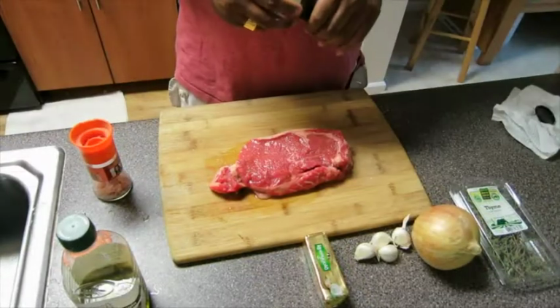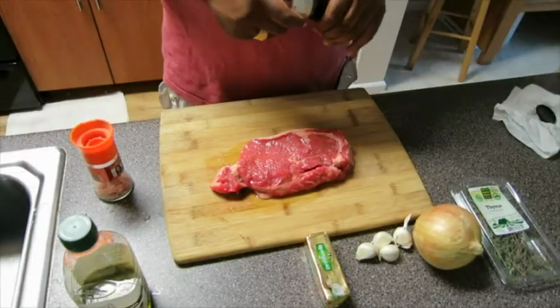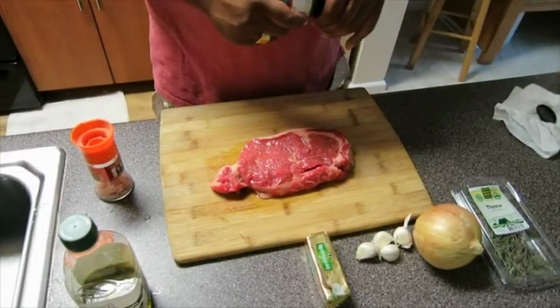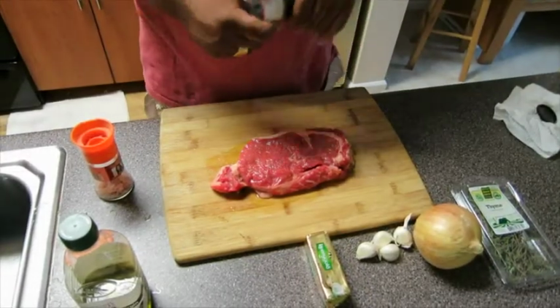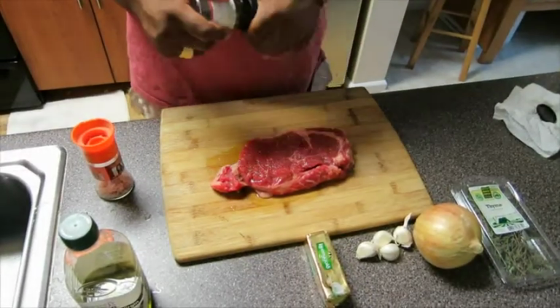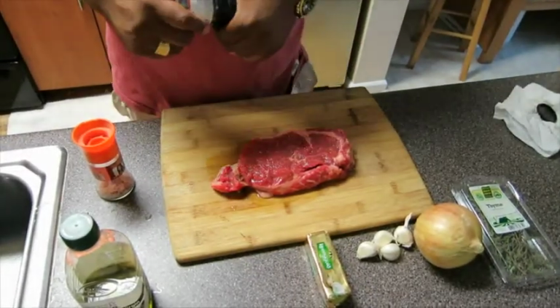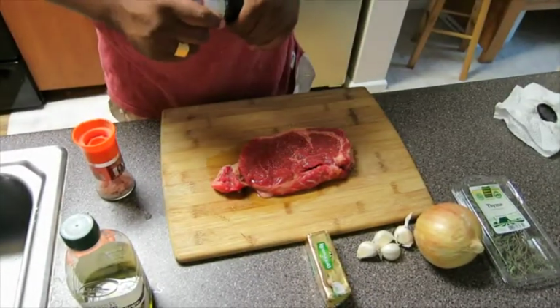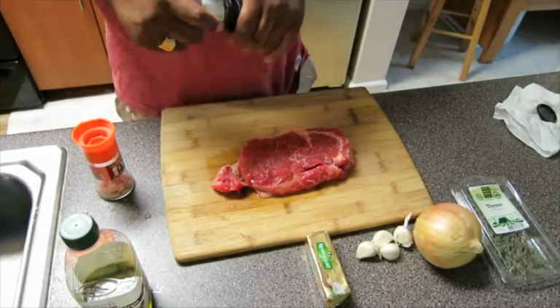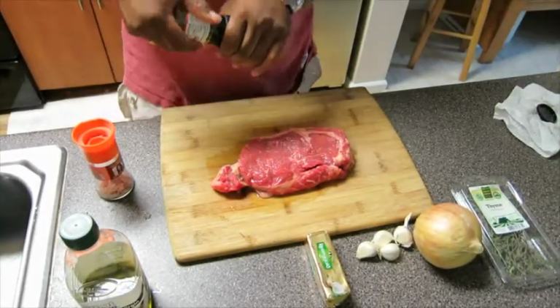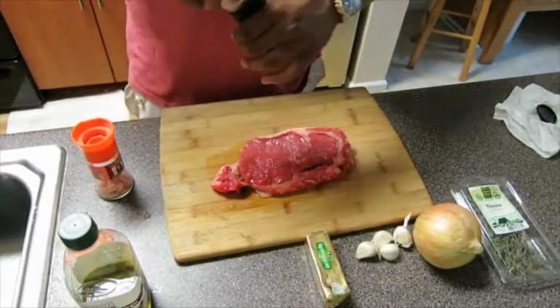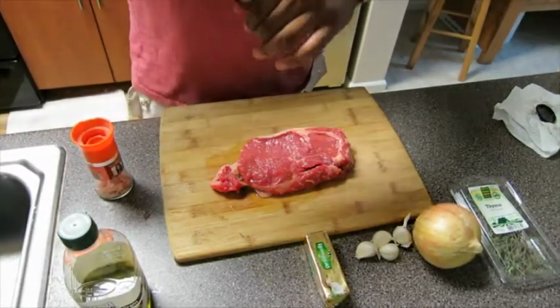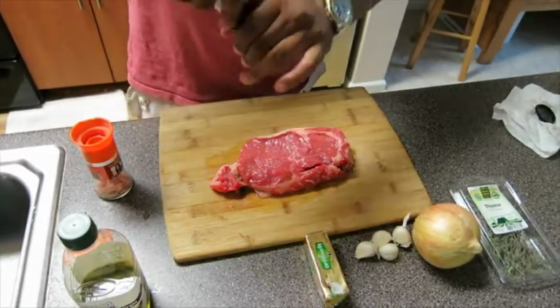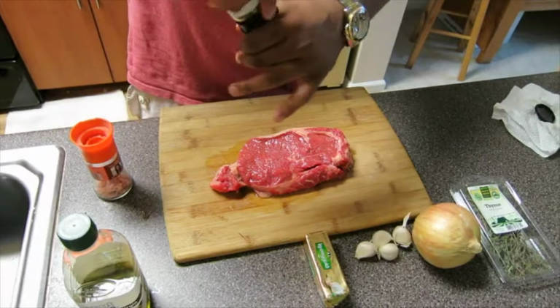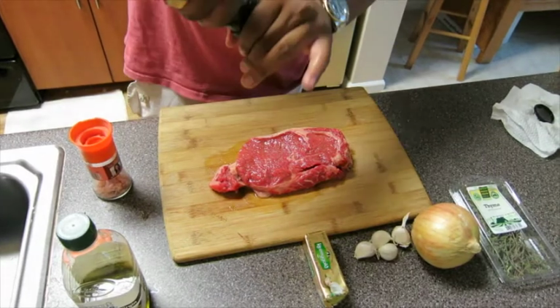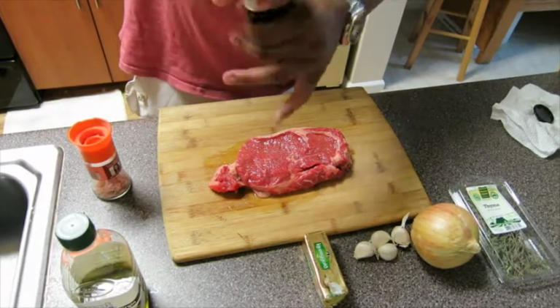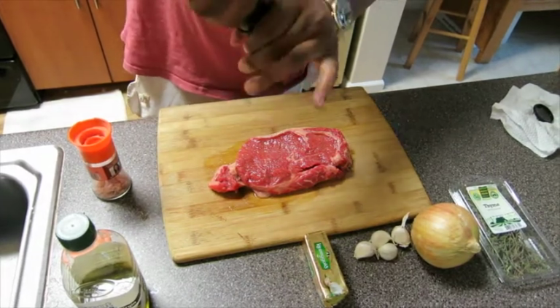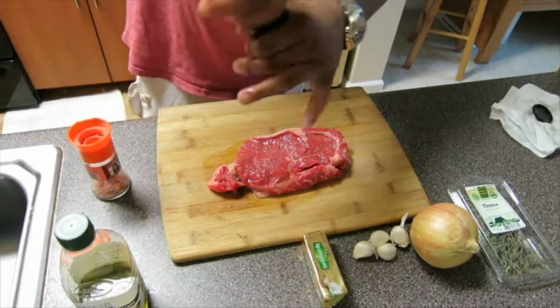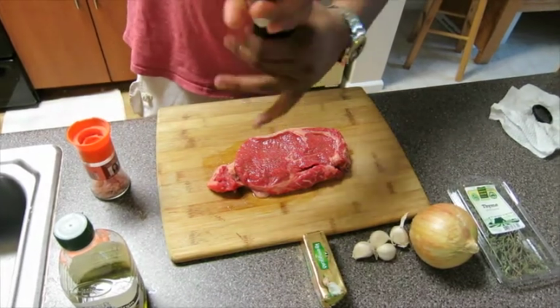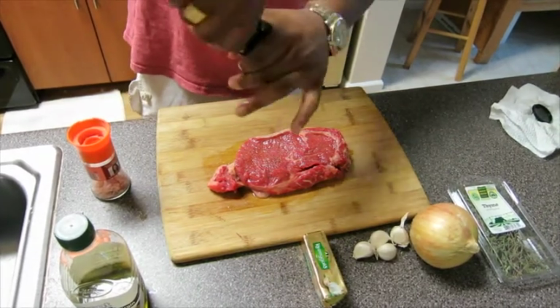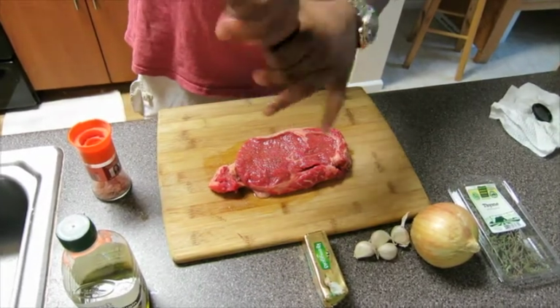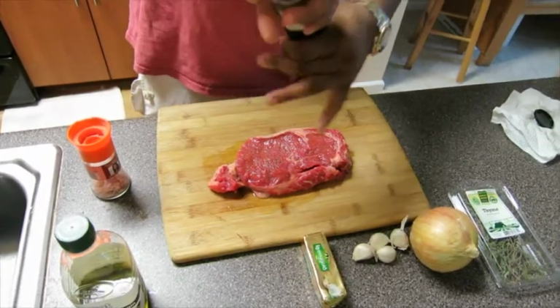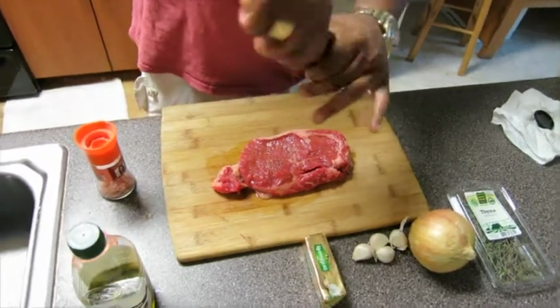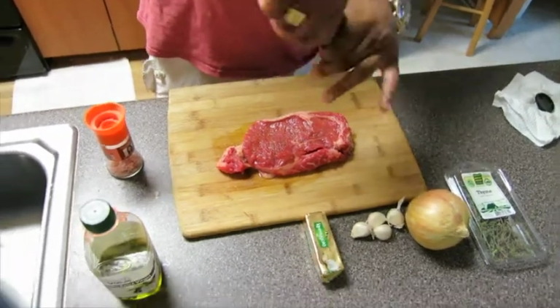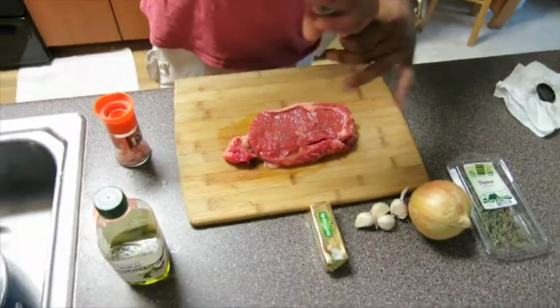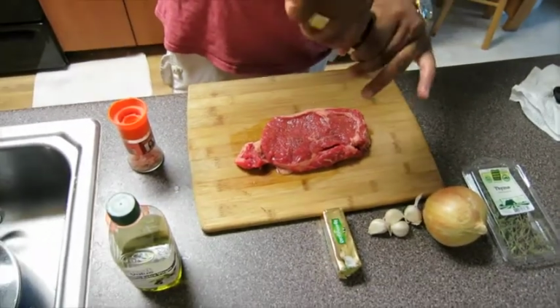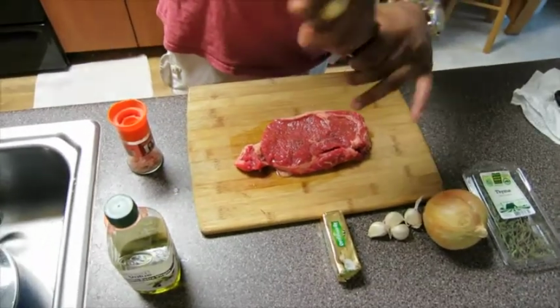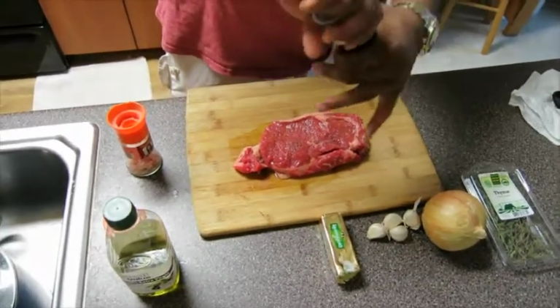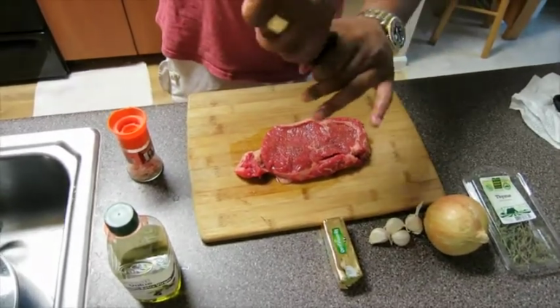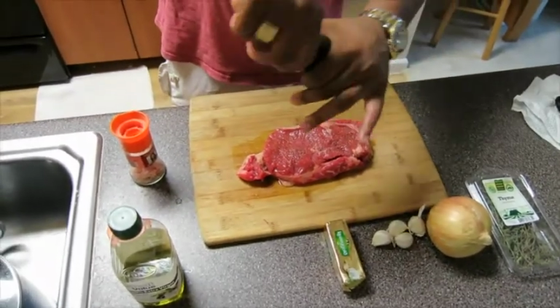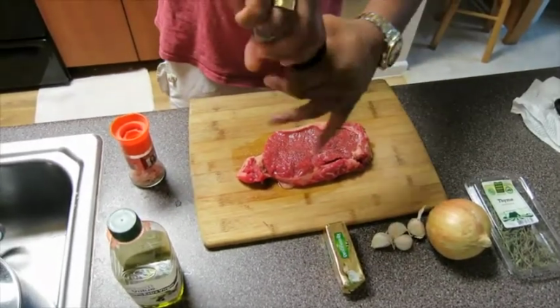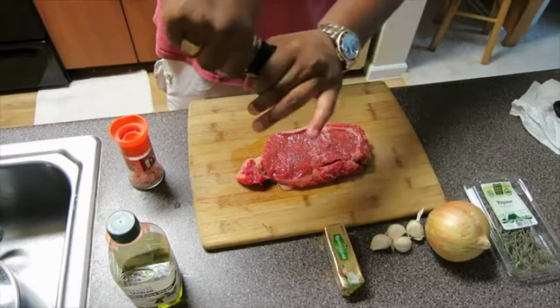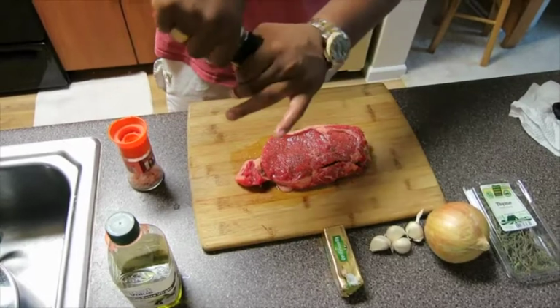Along with the salt, you're going to add the cracked pepper — again on both sides. Keep a fair distance above it so the pepper gets distributed very evenly as well.